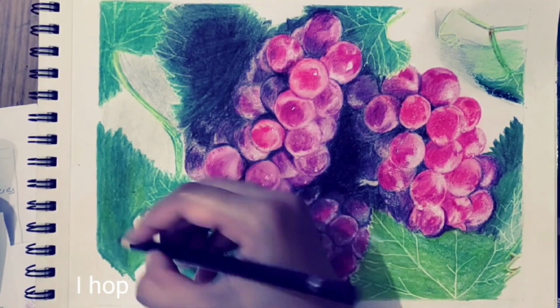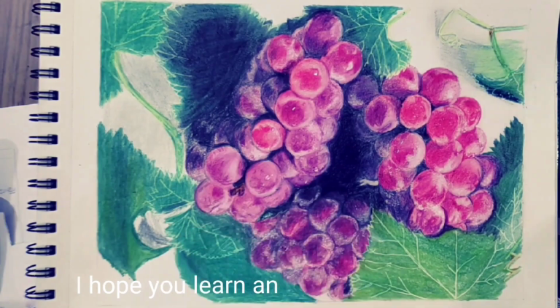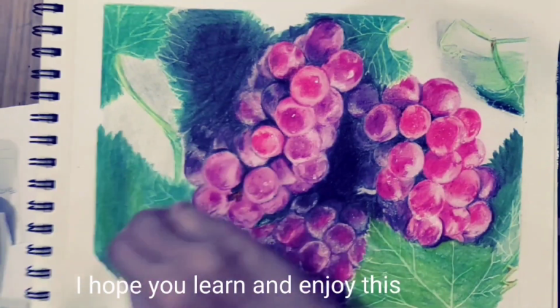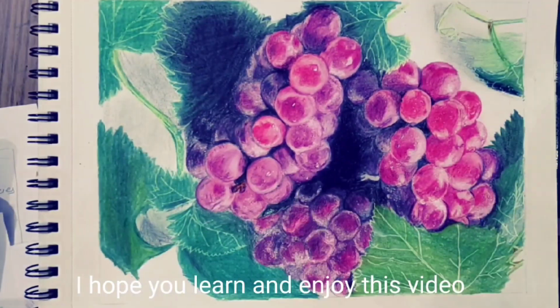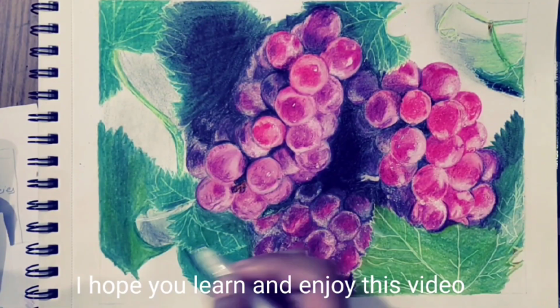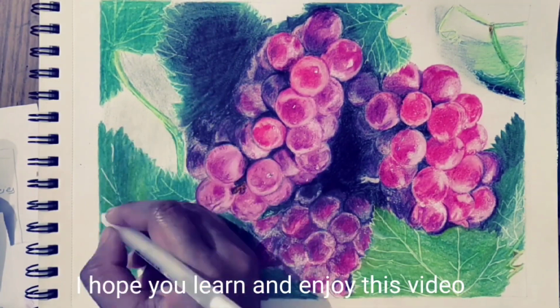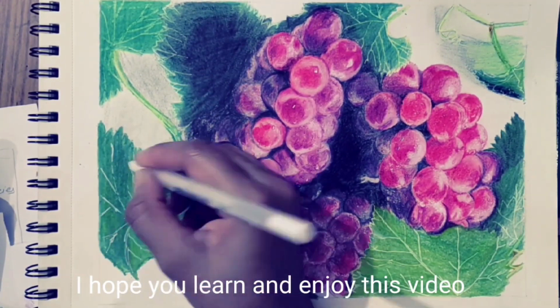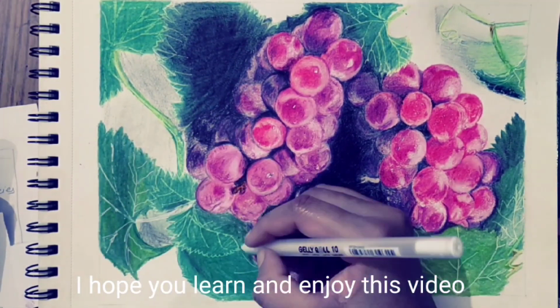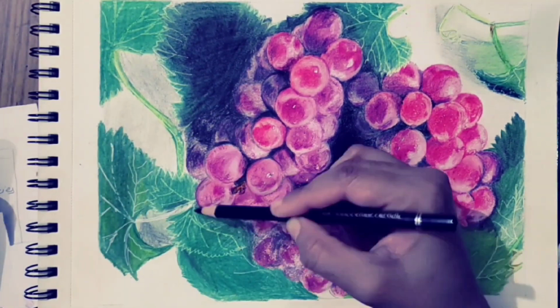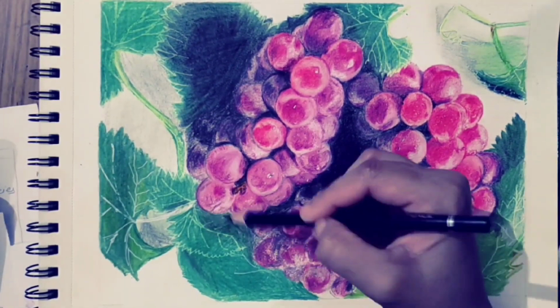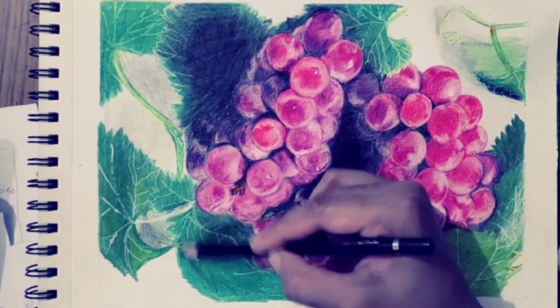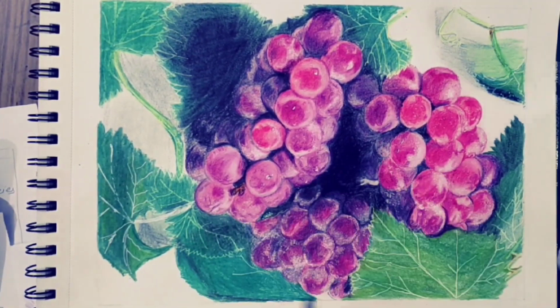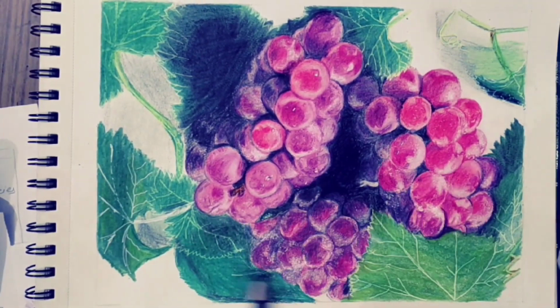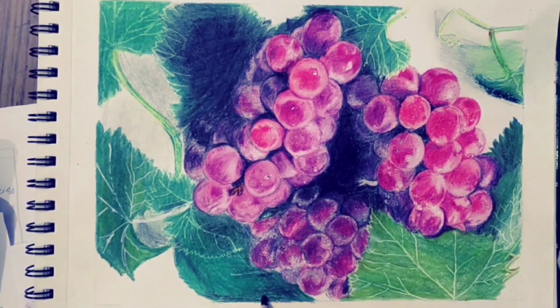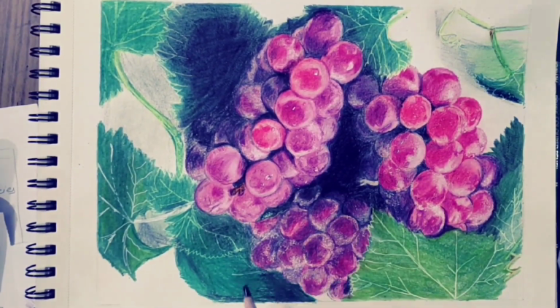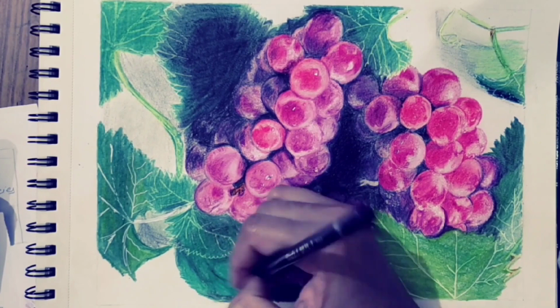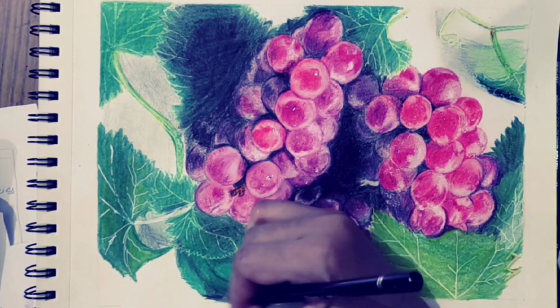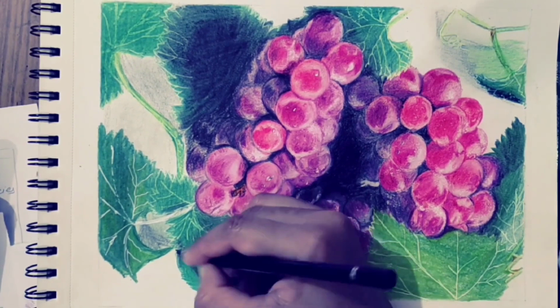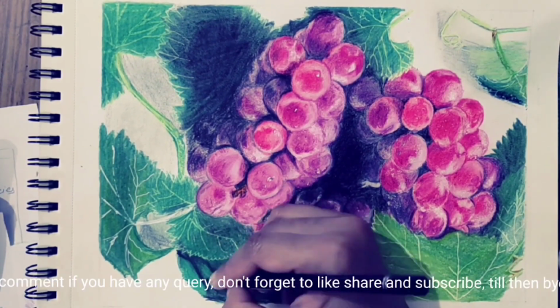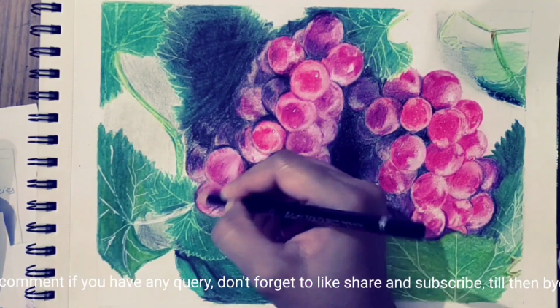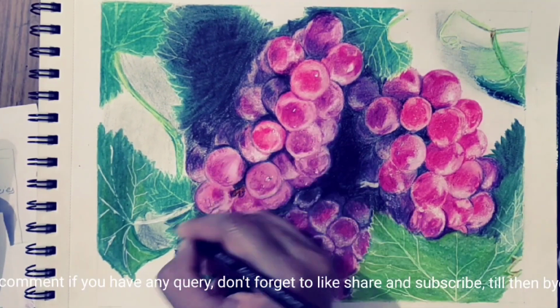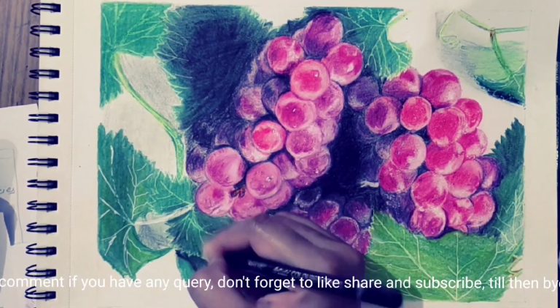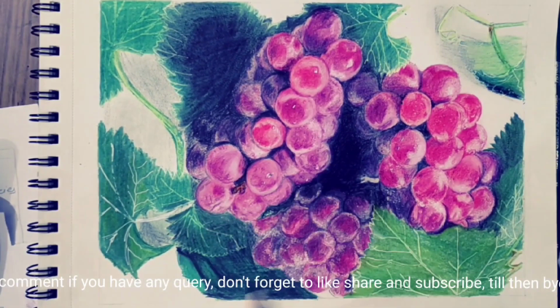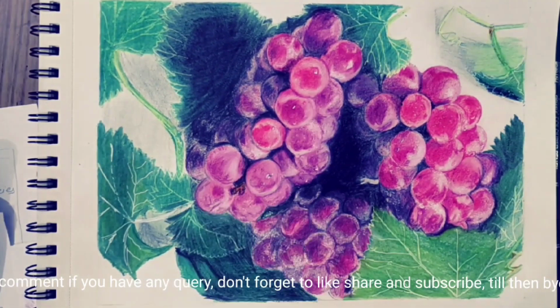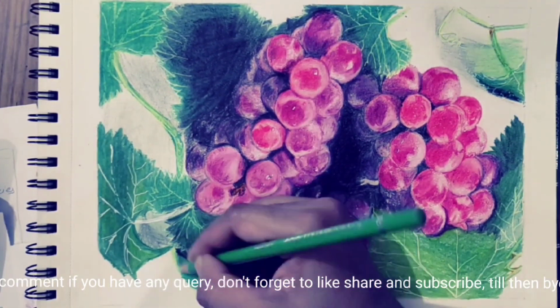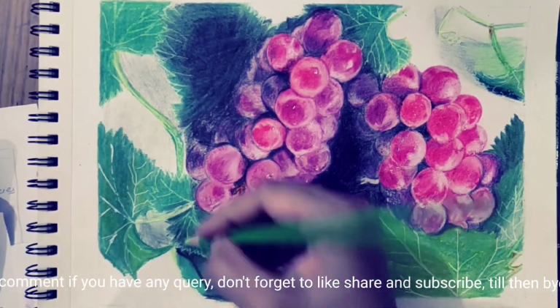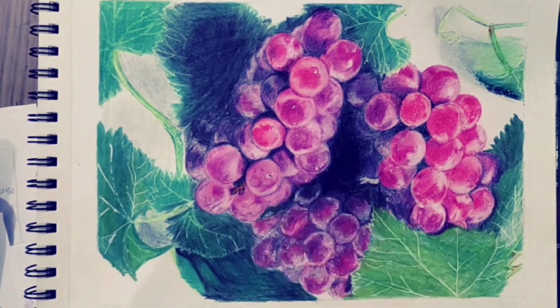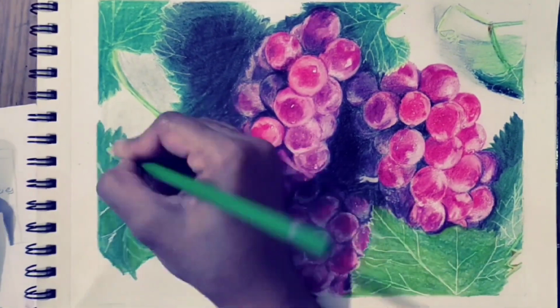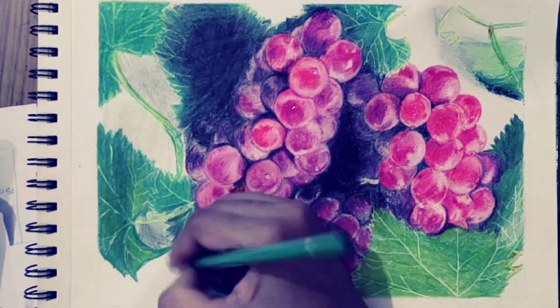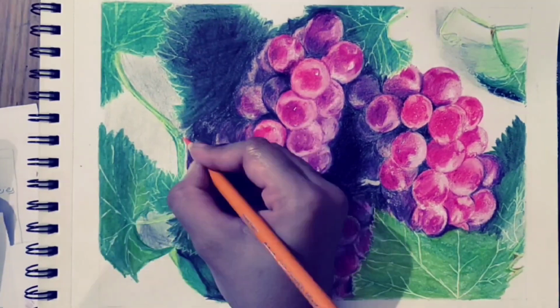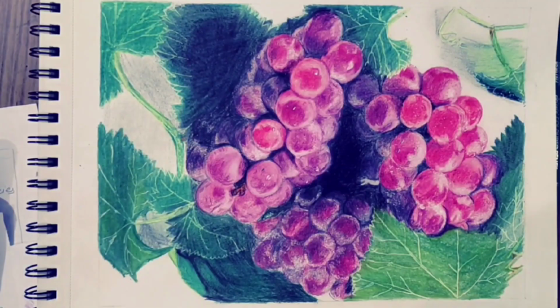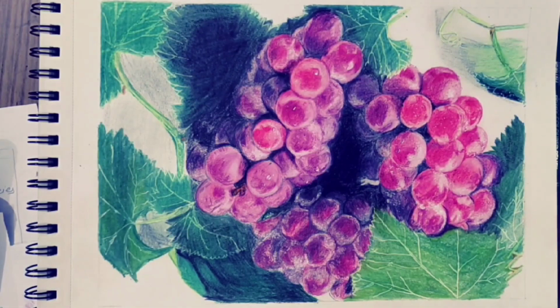I hope you learn and enjoy this video. Comment if you have any query, don't forget to like, share and subscribe. Till then, bye.